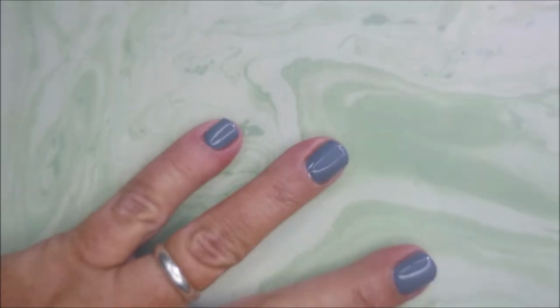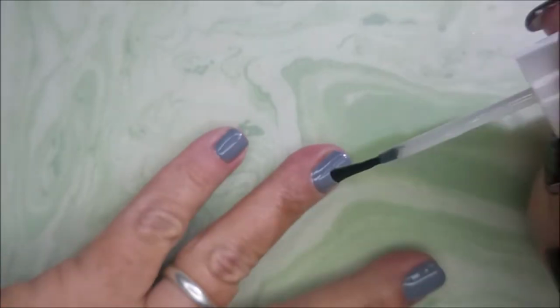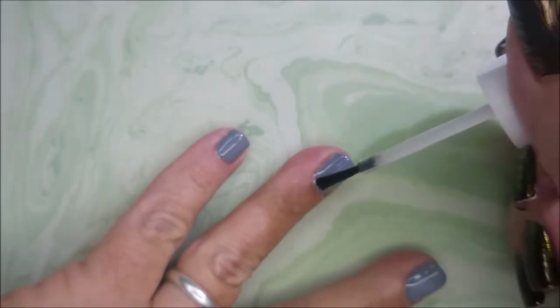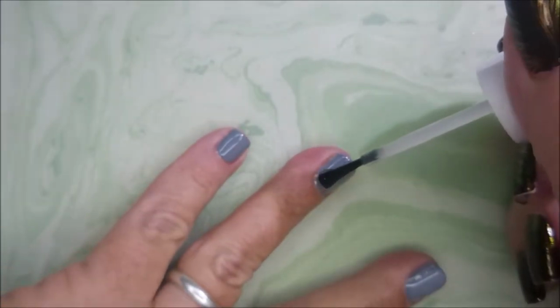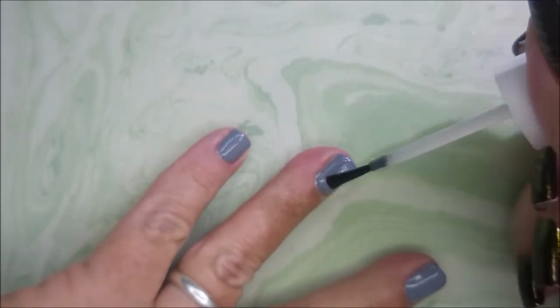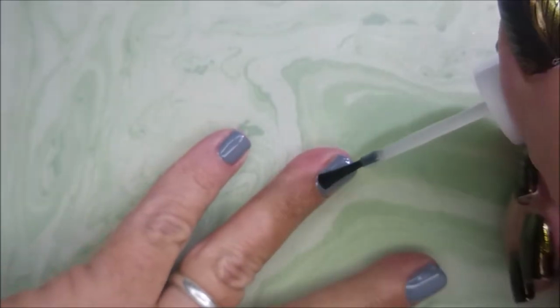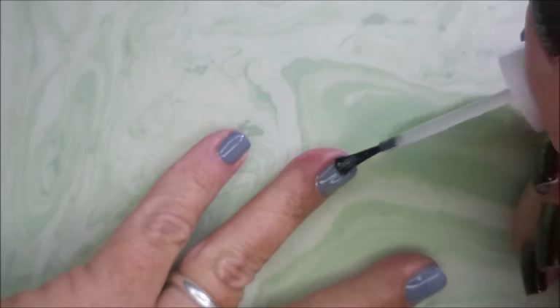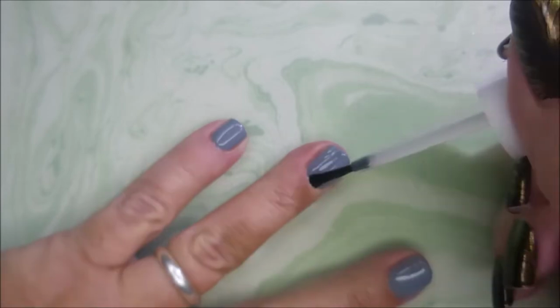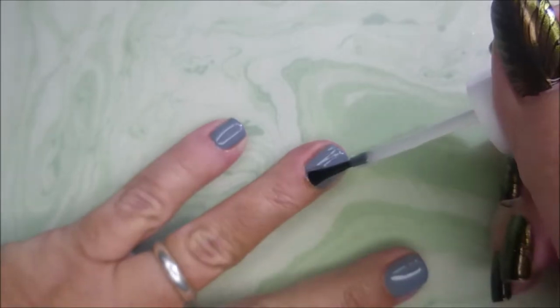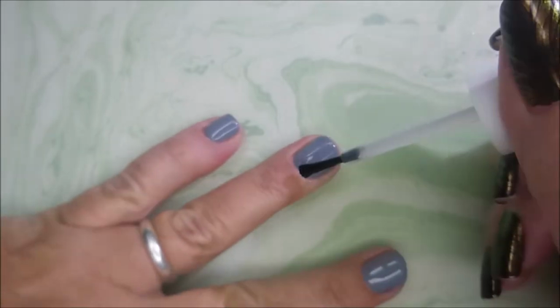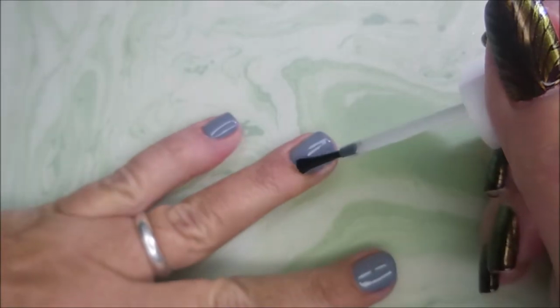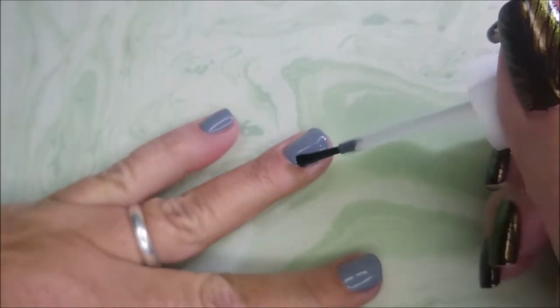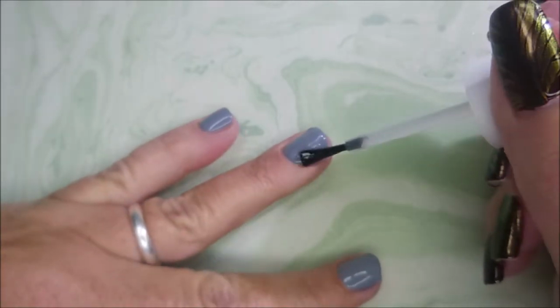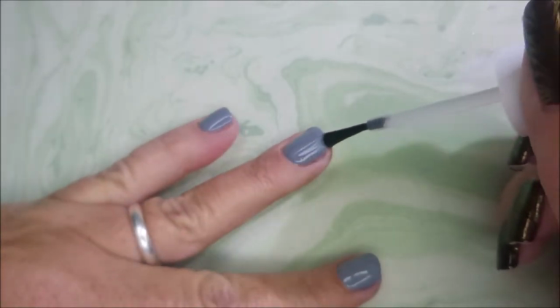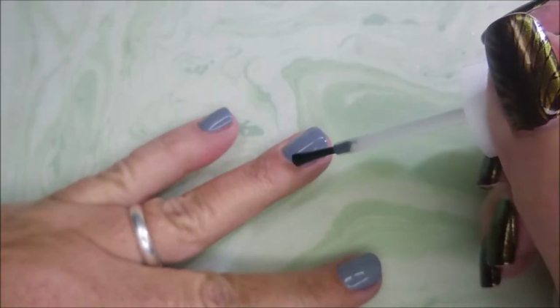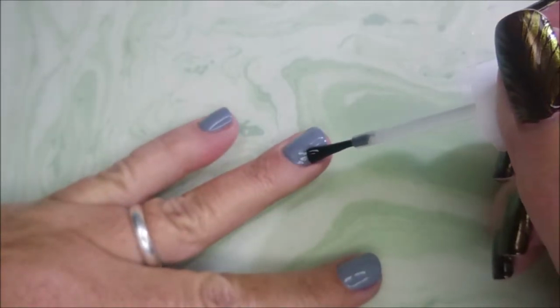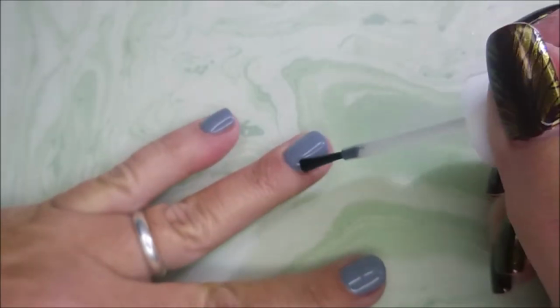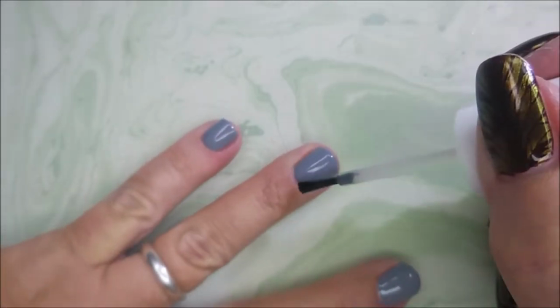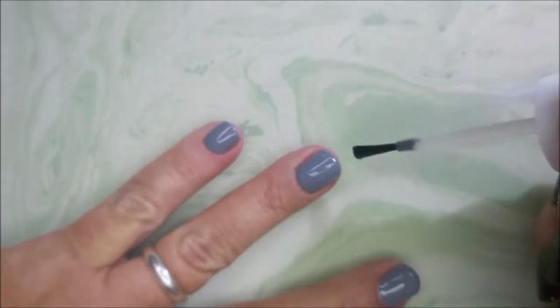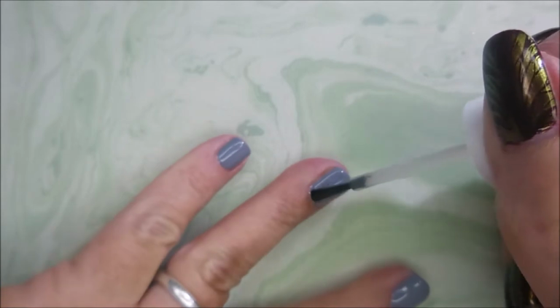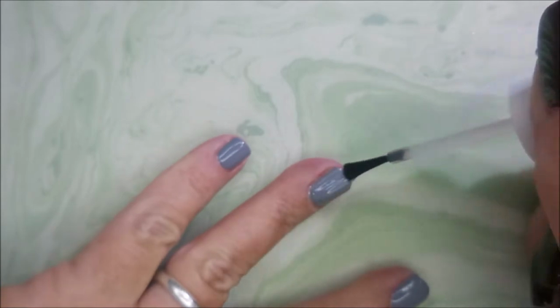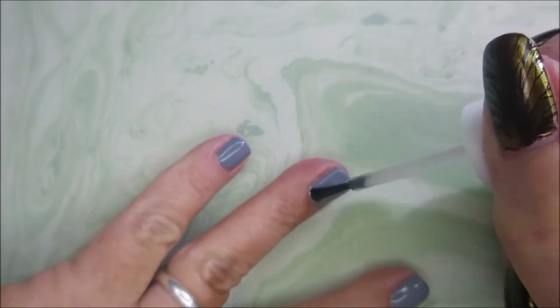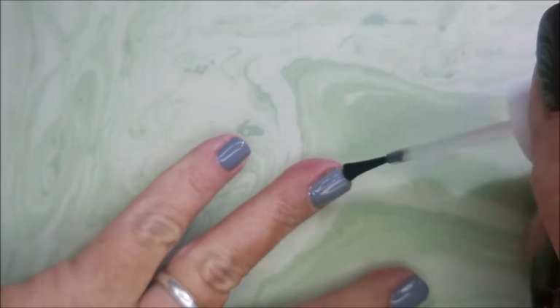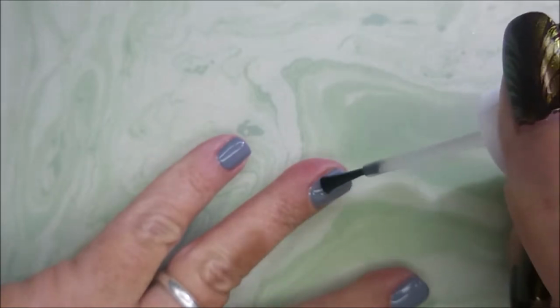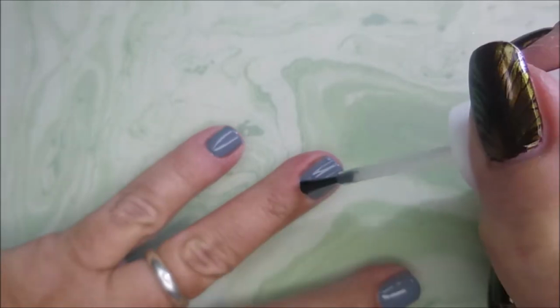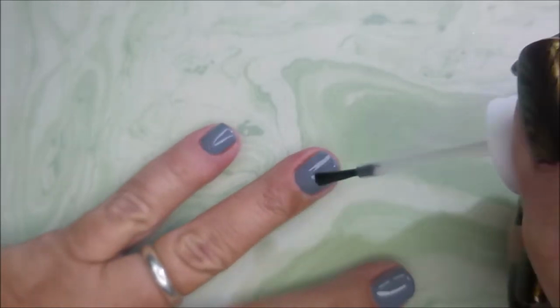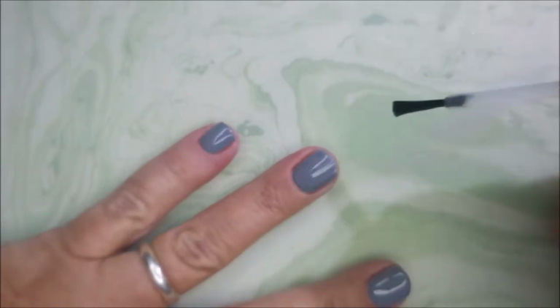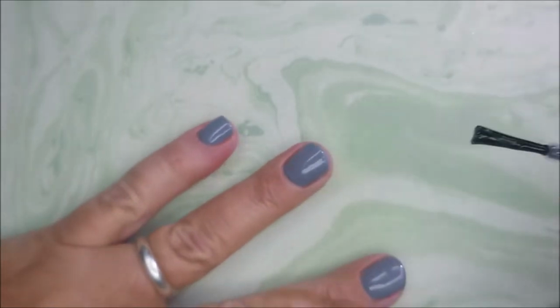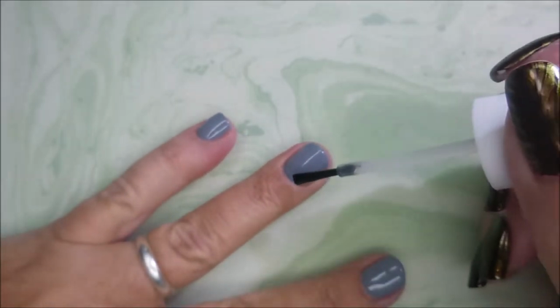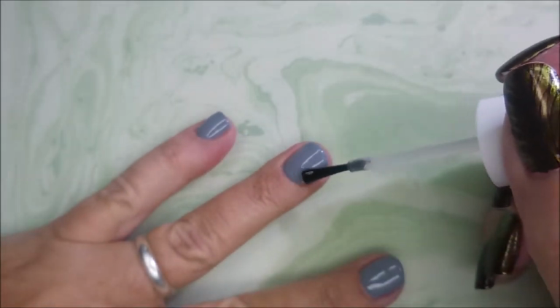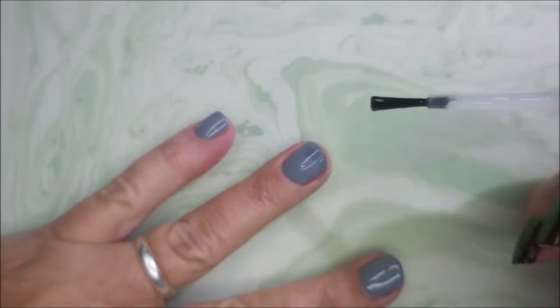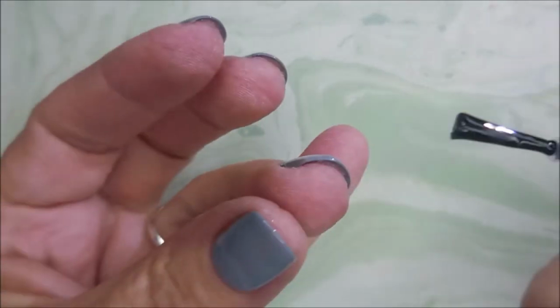I'm very excited. That glossy top coat over that just looks so good. Such a clean manicure already. Of course I'm gonna go jazz it up with some stamping.